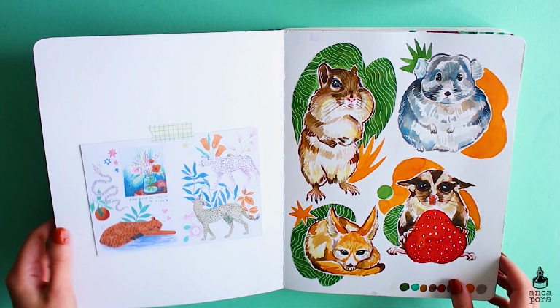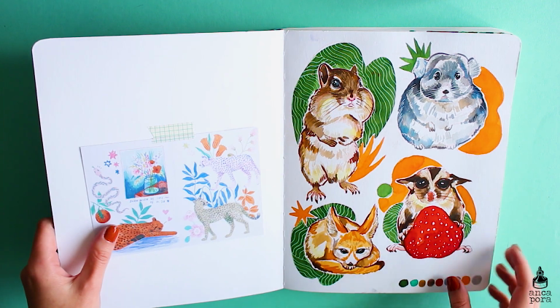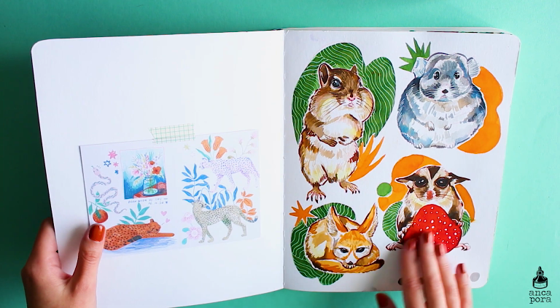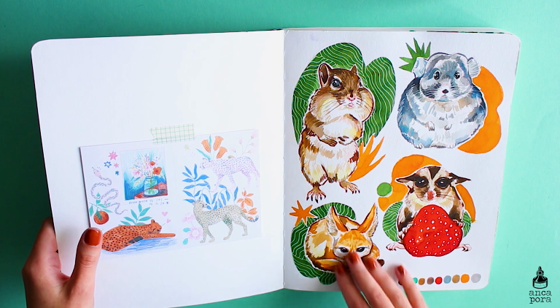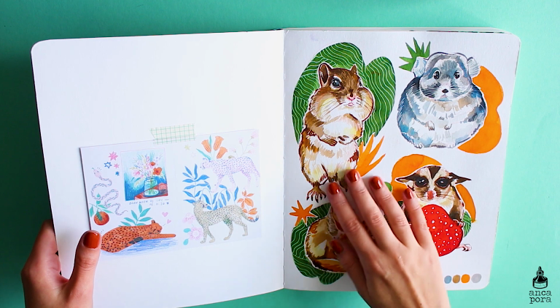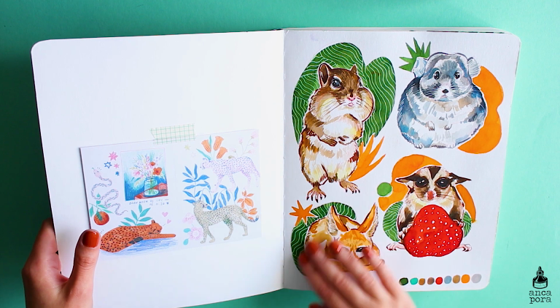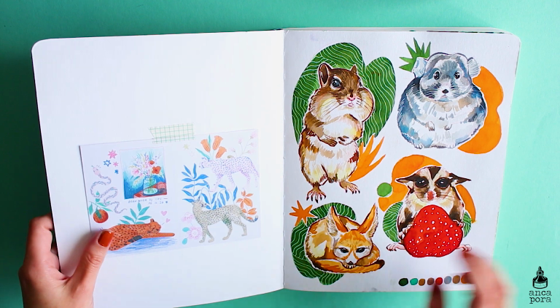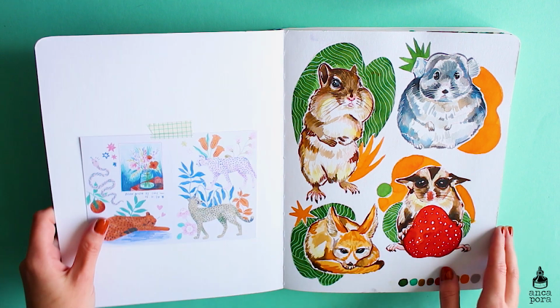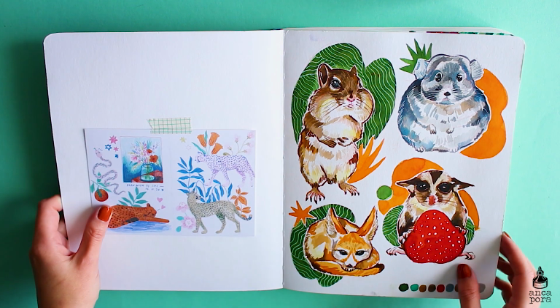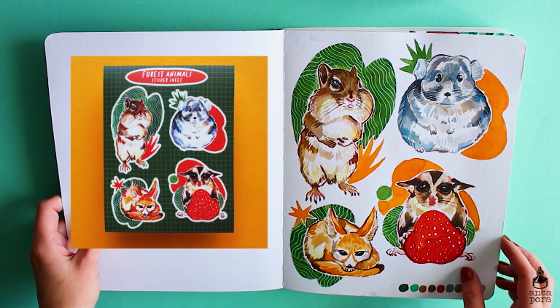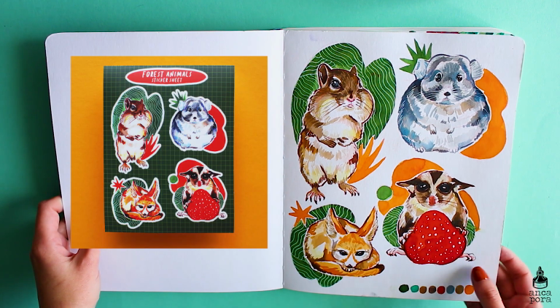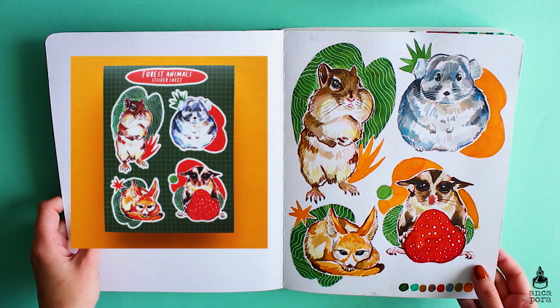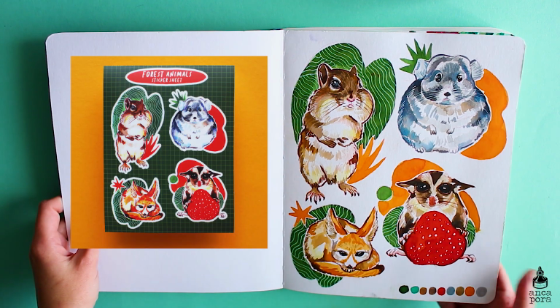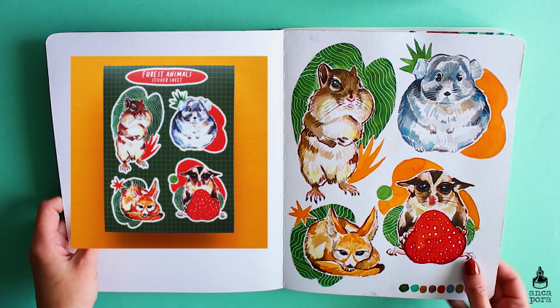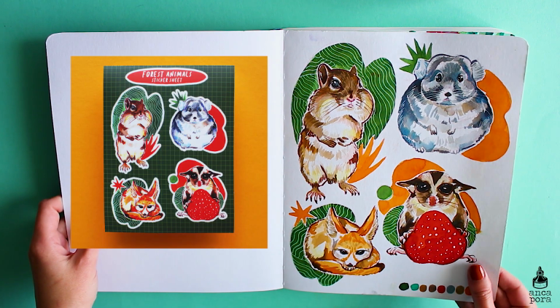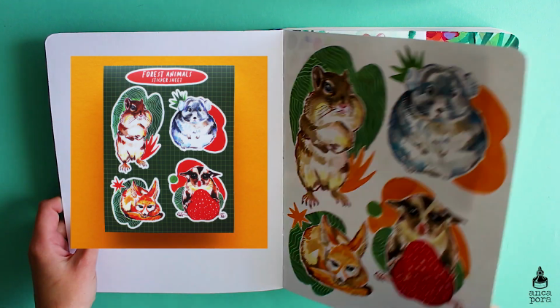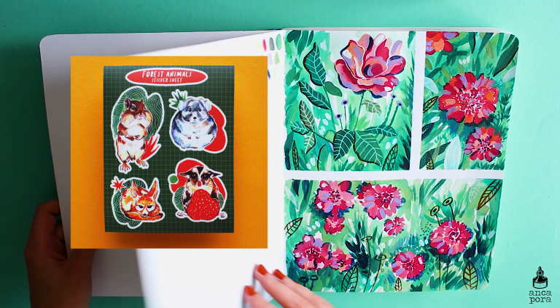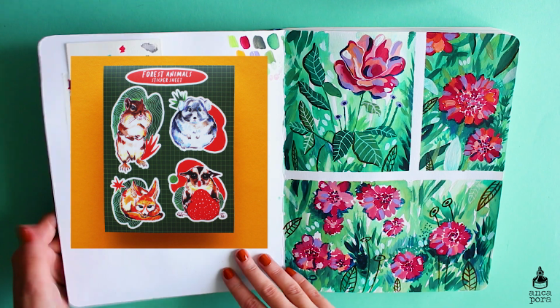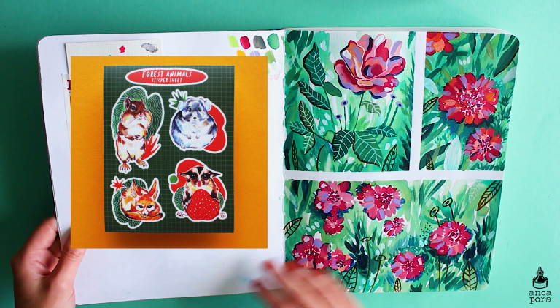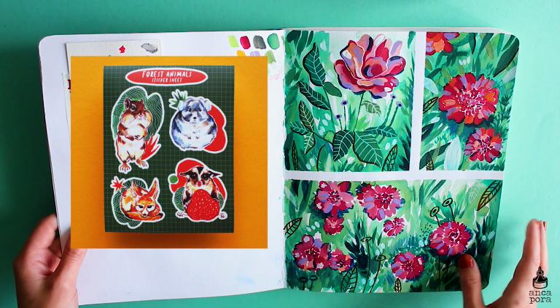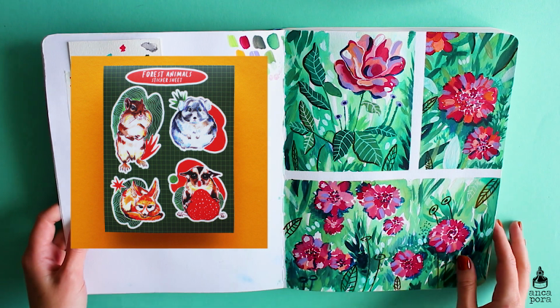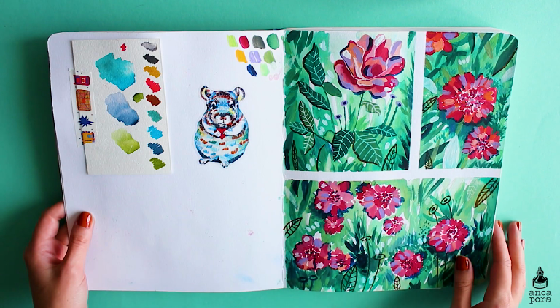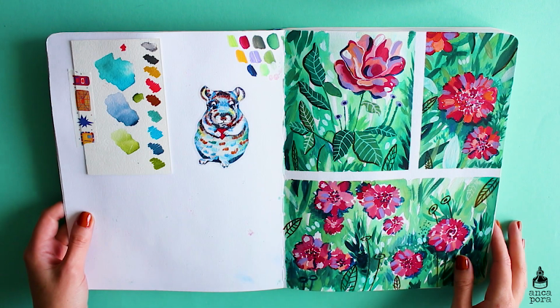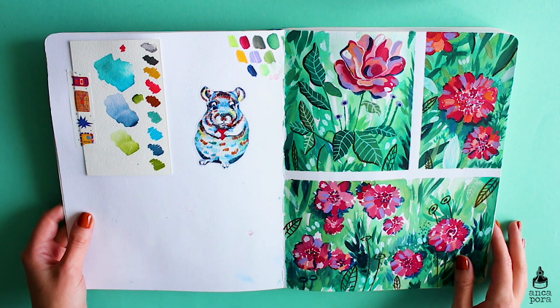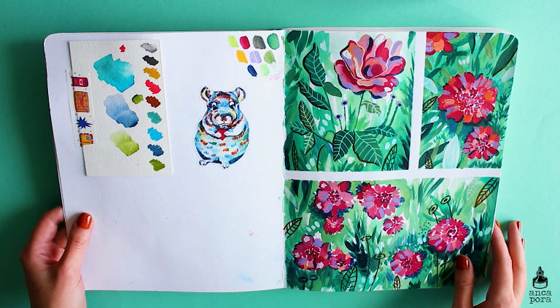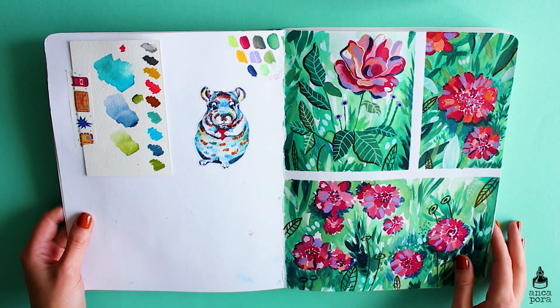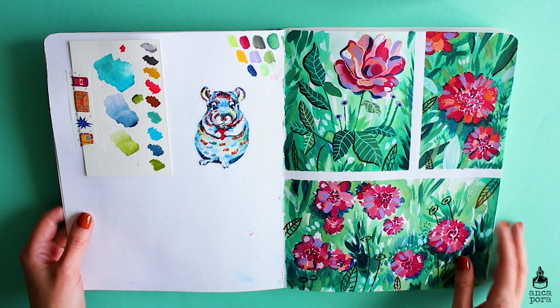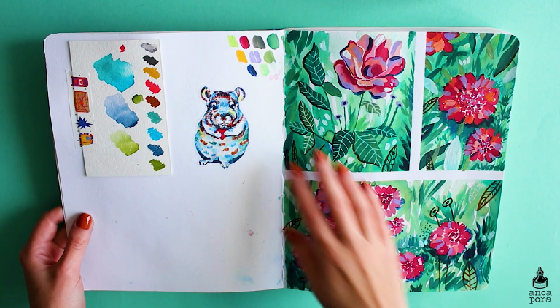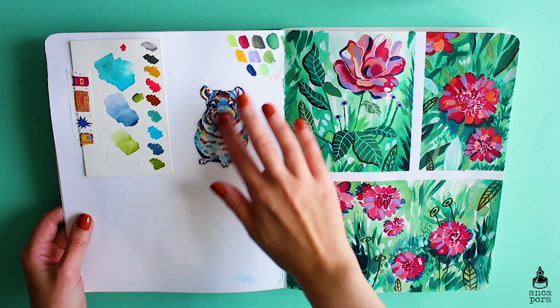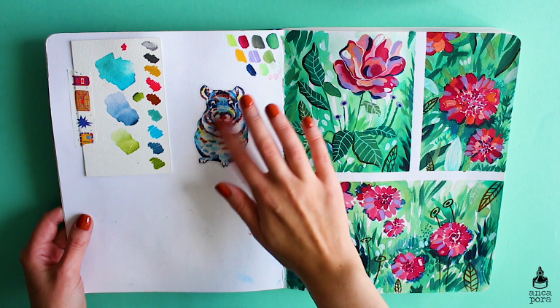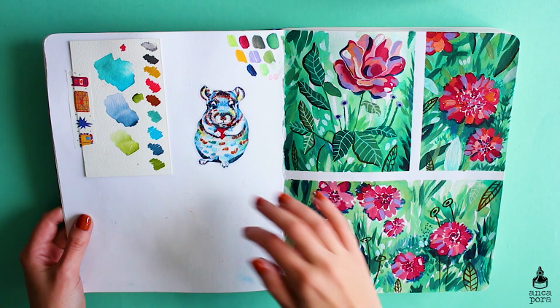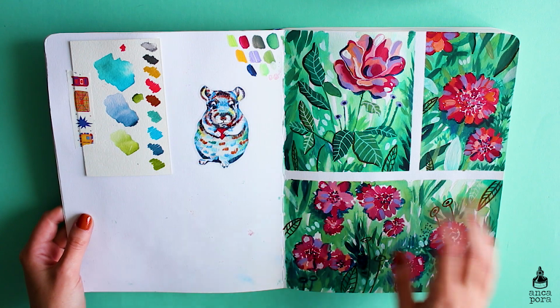The first spread is with animals painted in Echoline liquid watercolors. They are actually a sticker sheet in my shop, and the postcard is from Joanna Clay. I will leave a link to all the artists — you can find postcards and different stuff in my sketchbook — in the description.